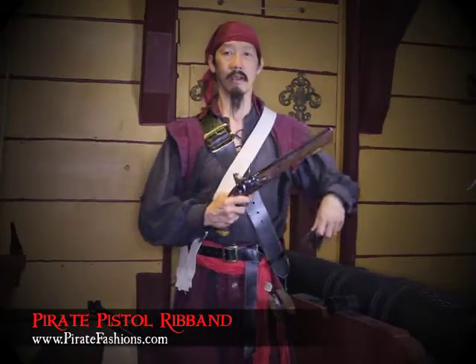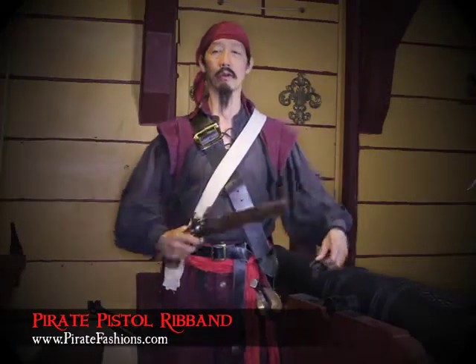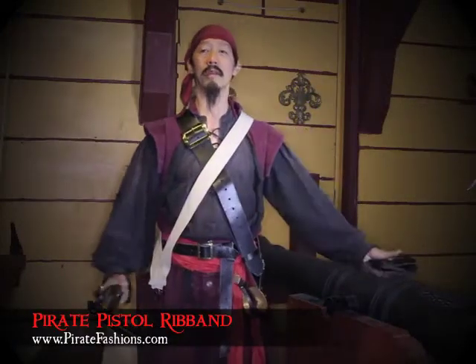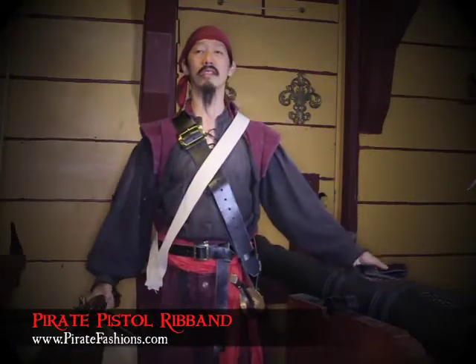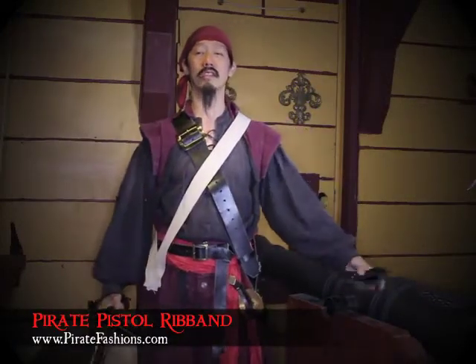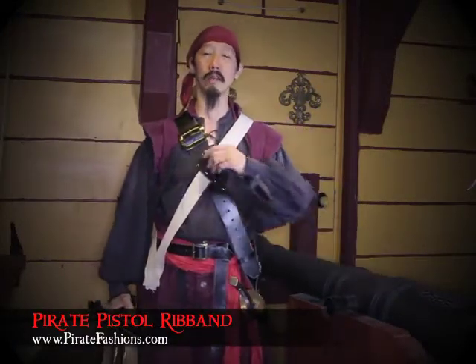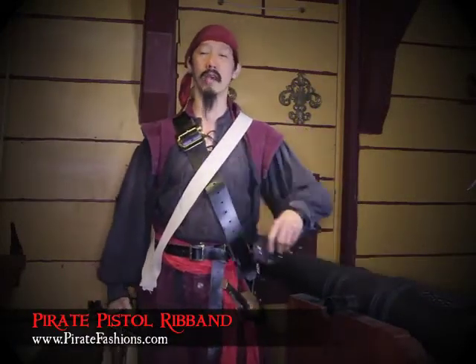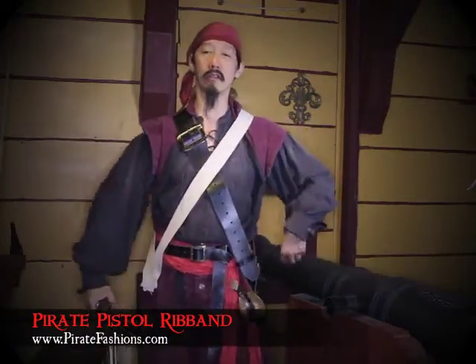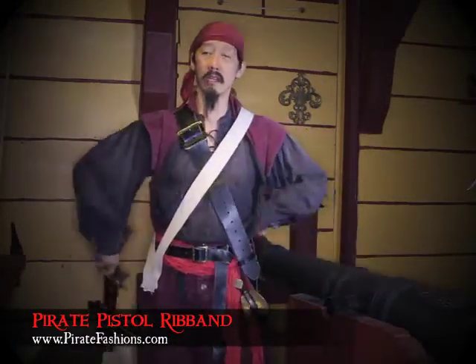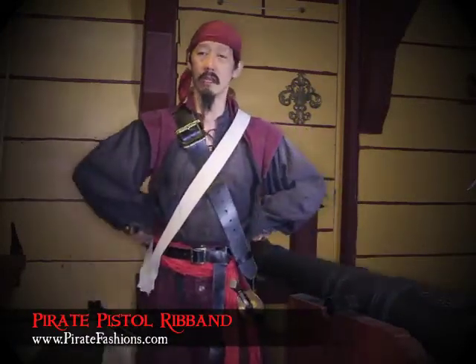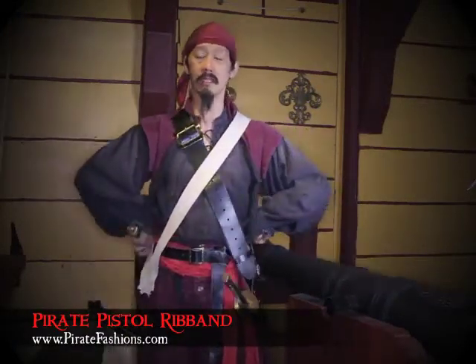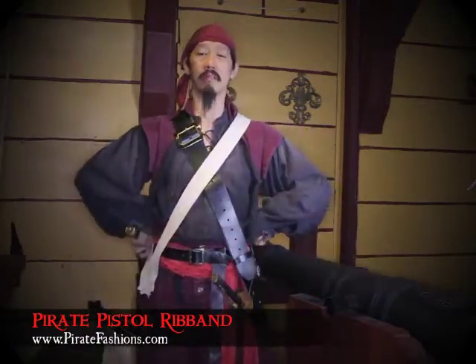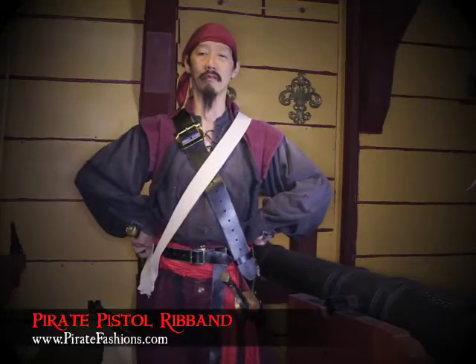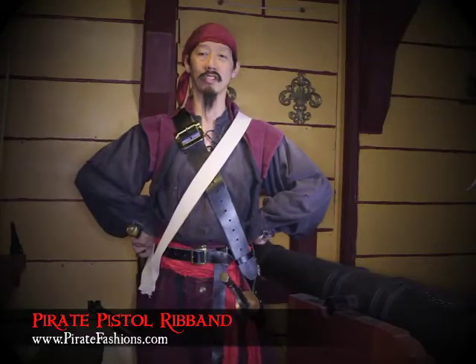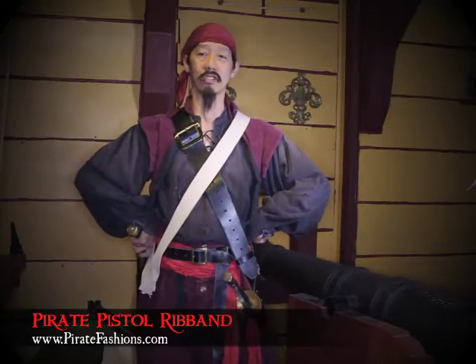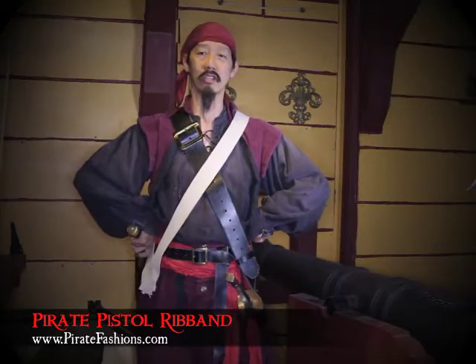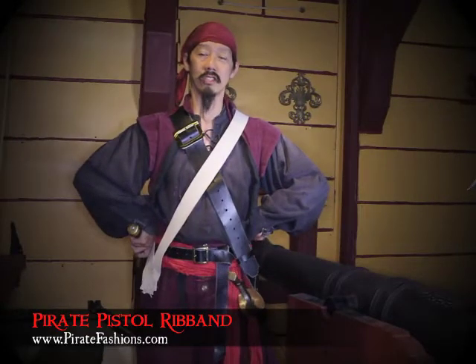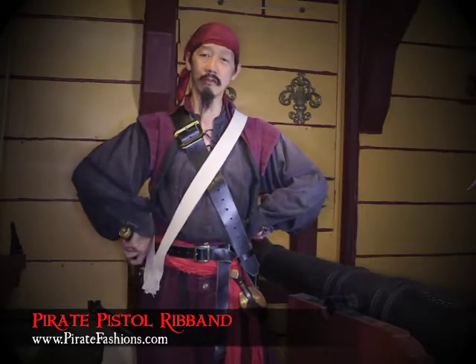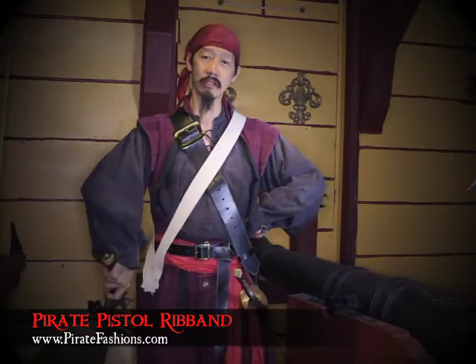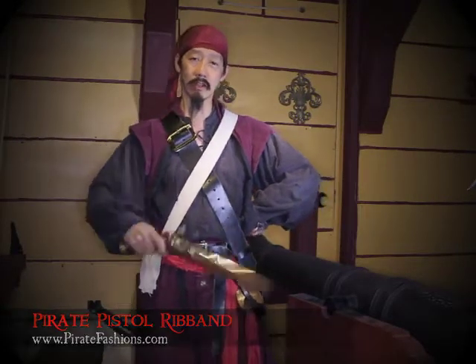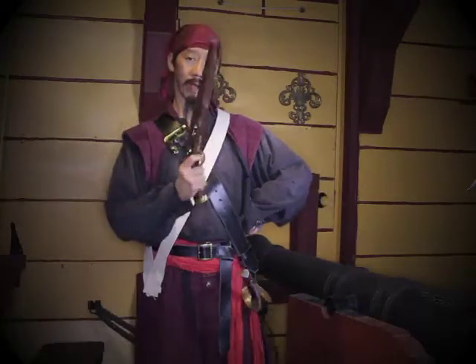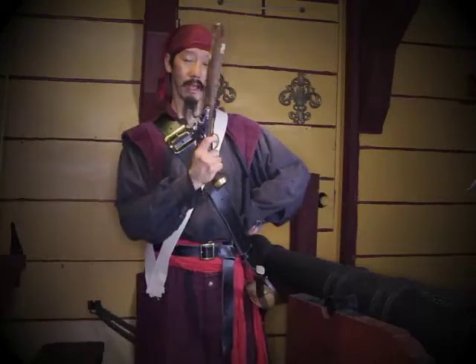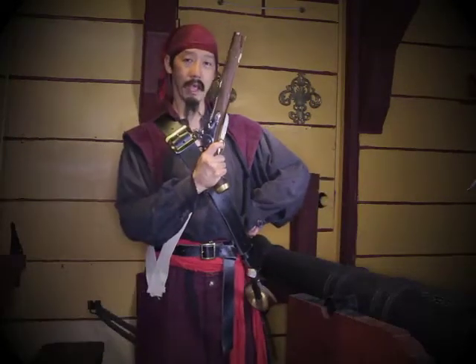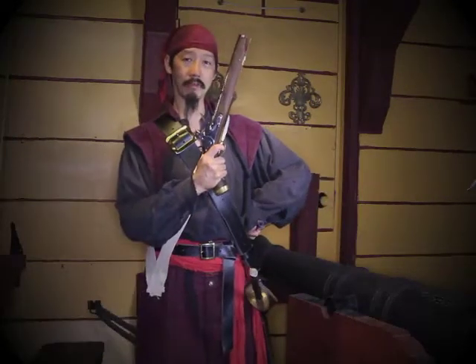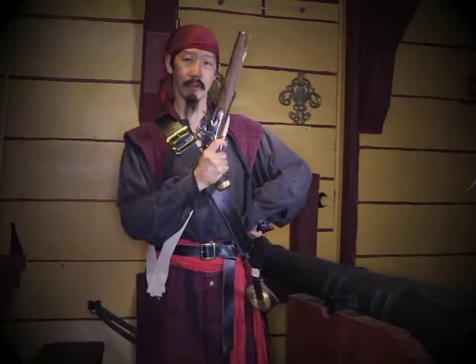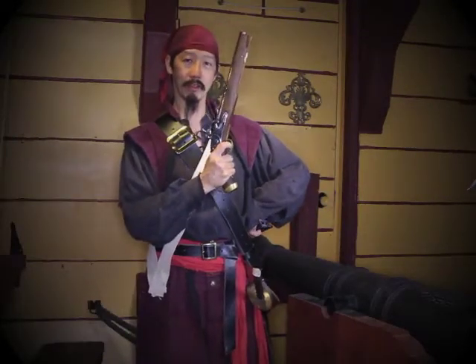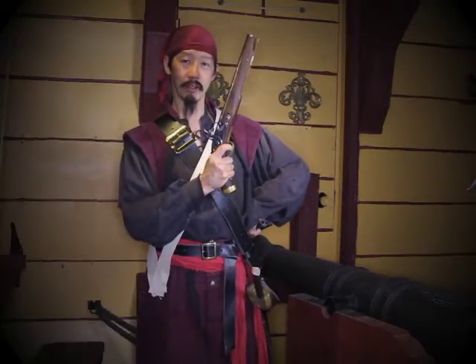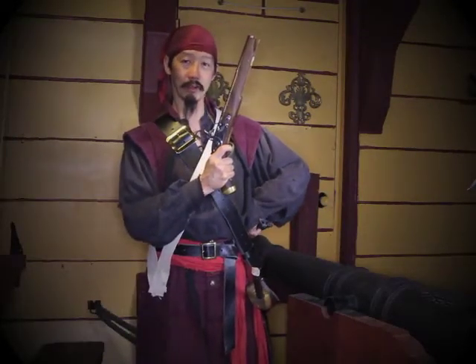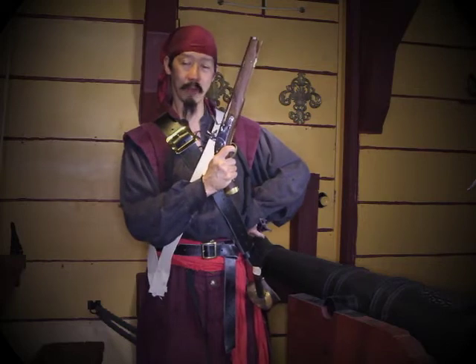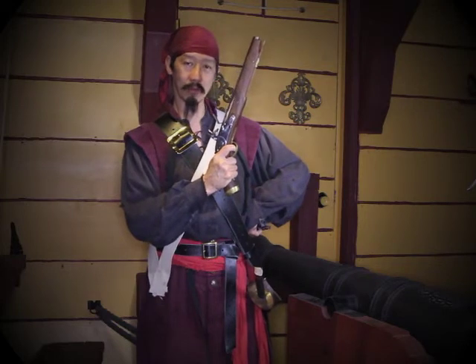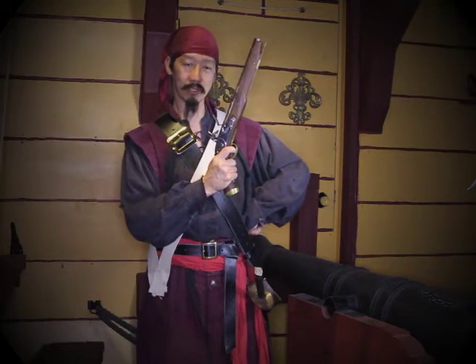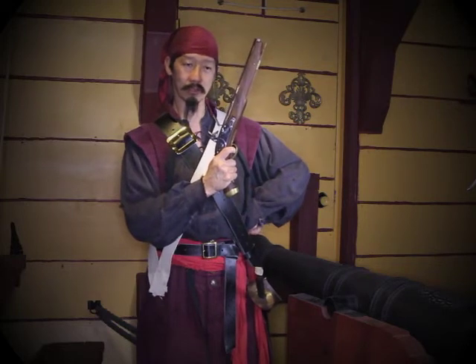Ahoy mateys! I be Tiger Lee and this be Pirate Fashions. Today we're going to talk about how you carry your pirate pistols.